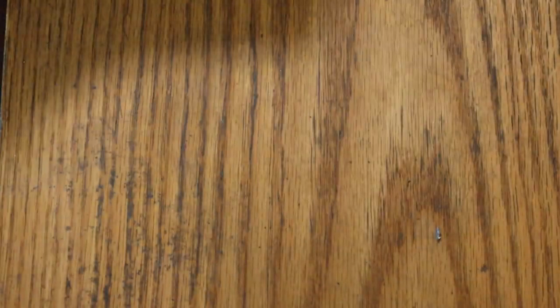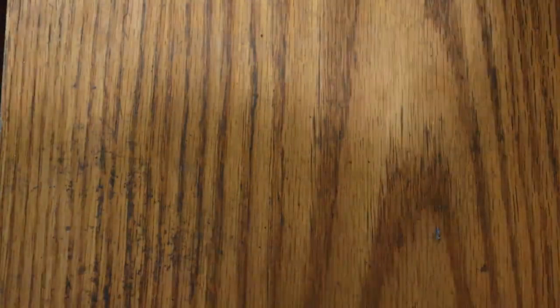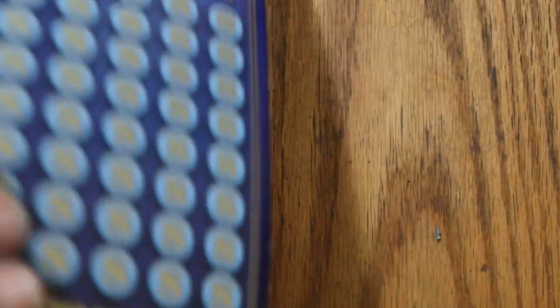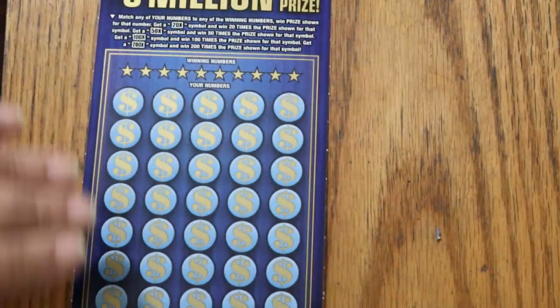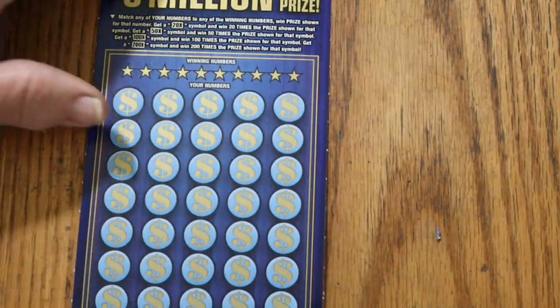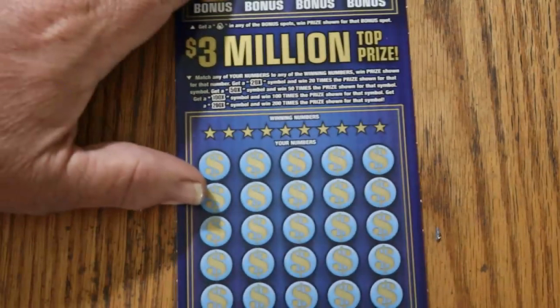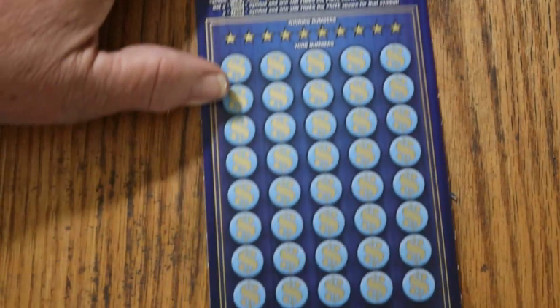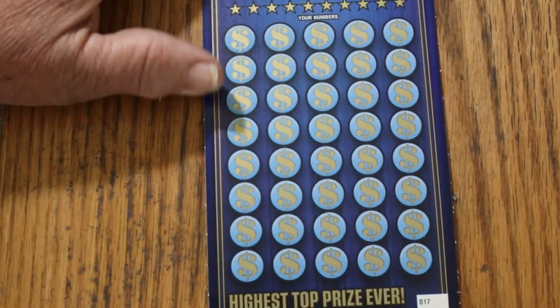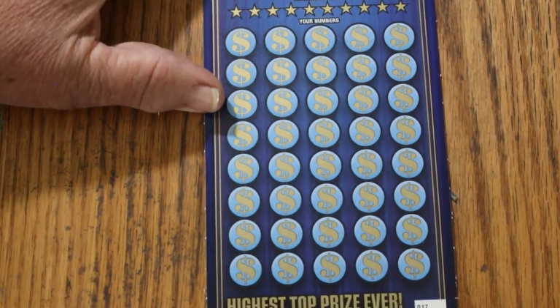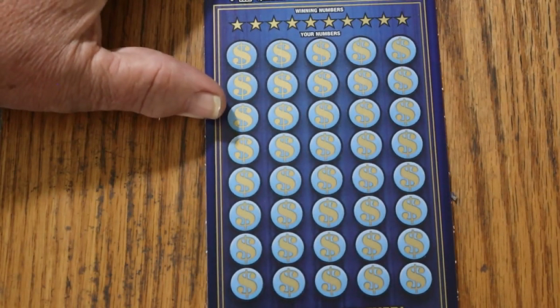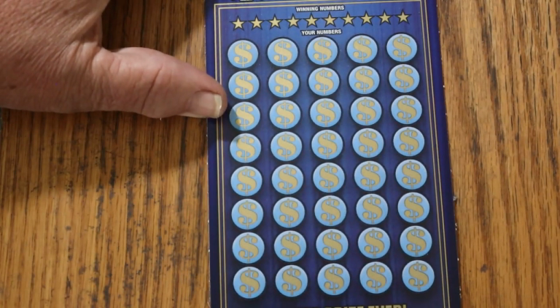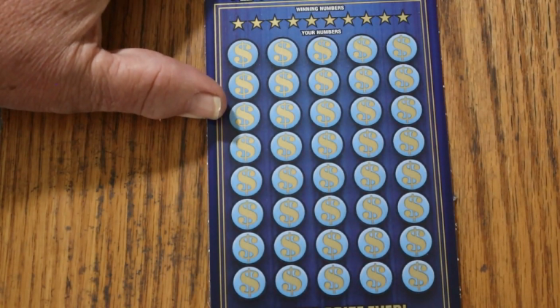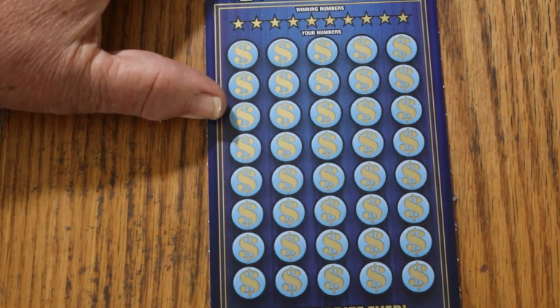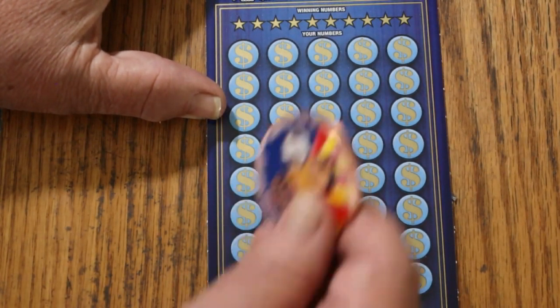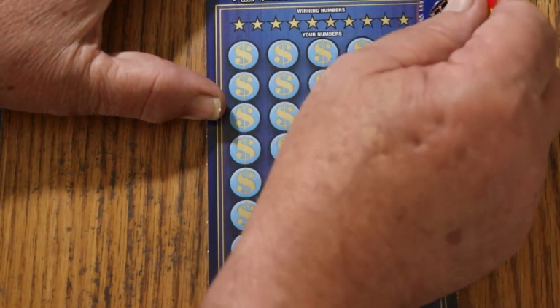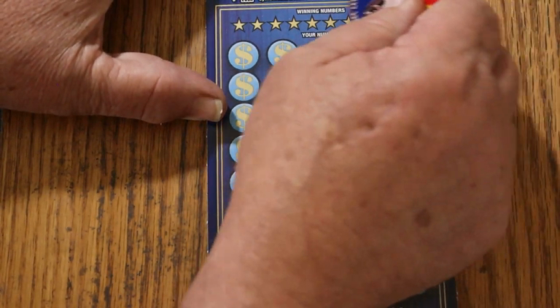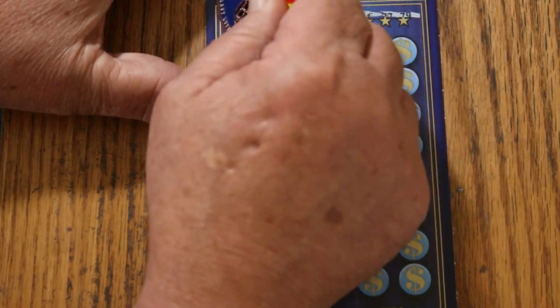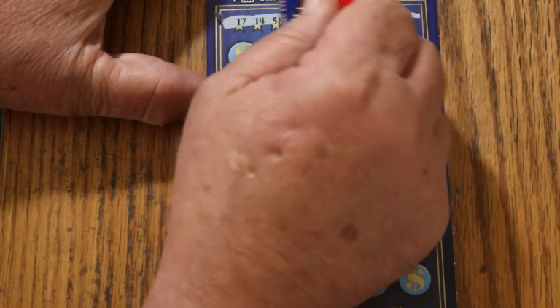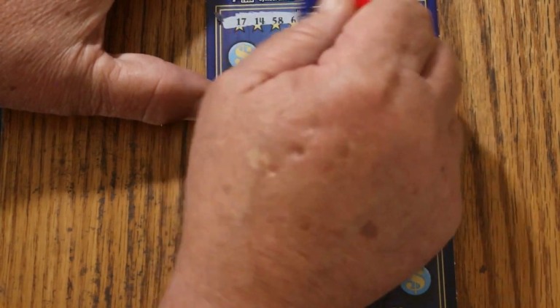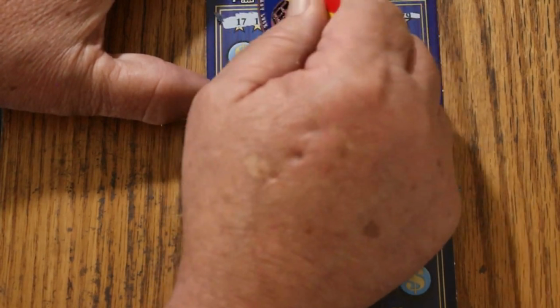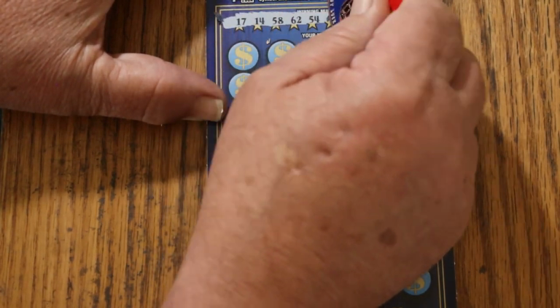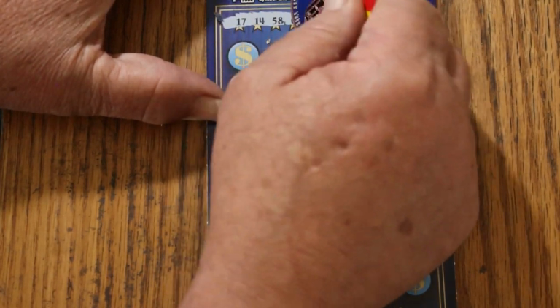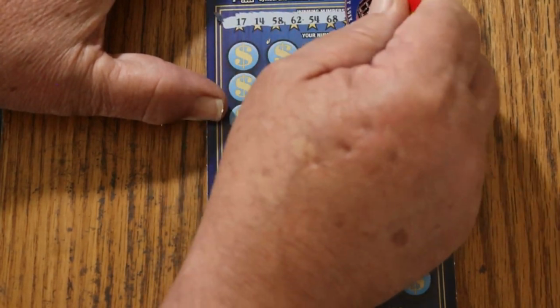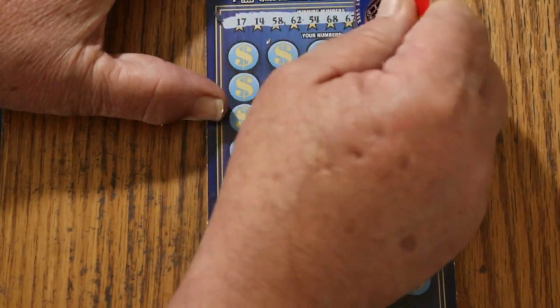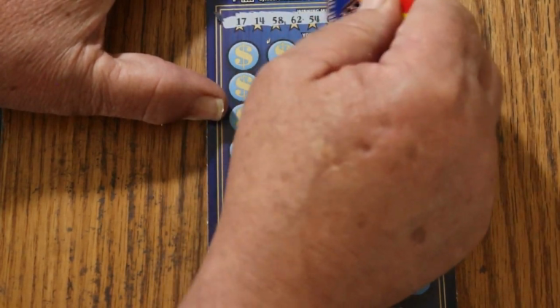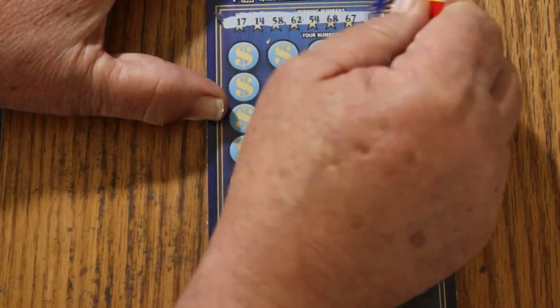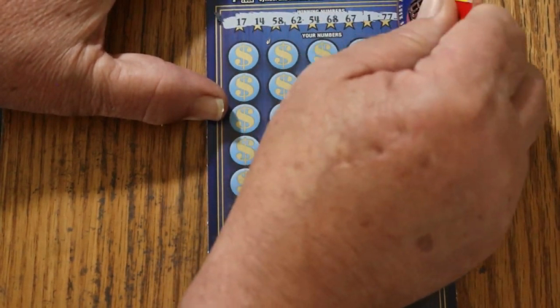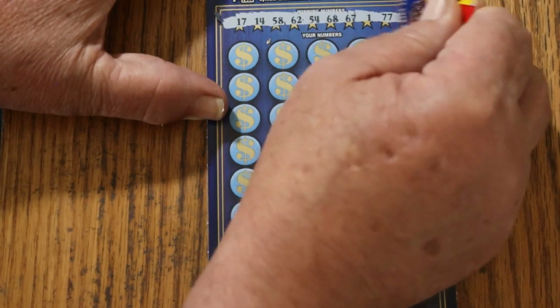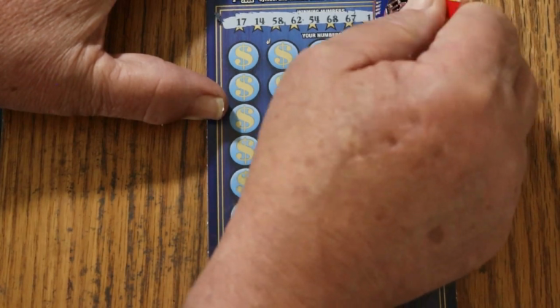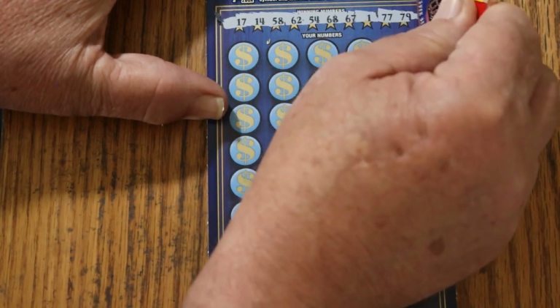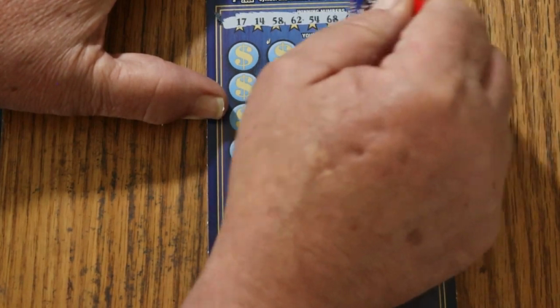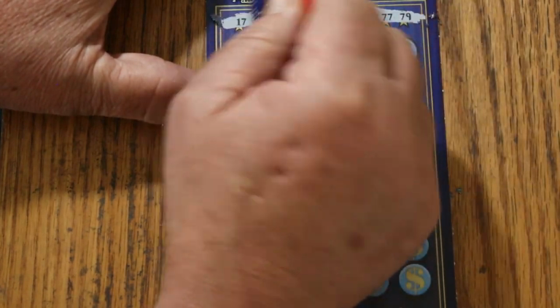On to the next ticket — ticket 17. We've got 17, 14, 58, 62, 54, 68, 67, 1, 77, and 79.